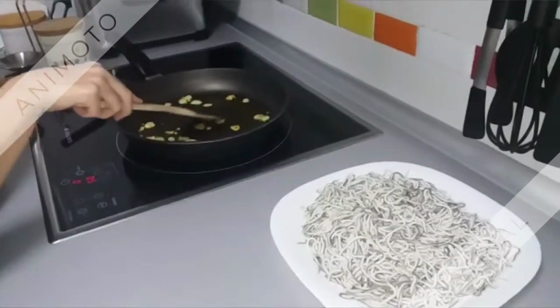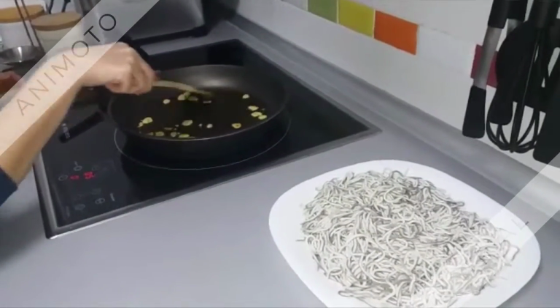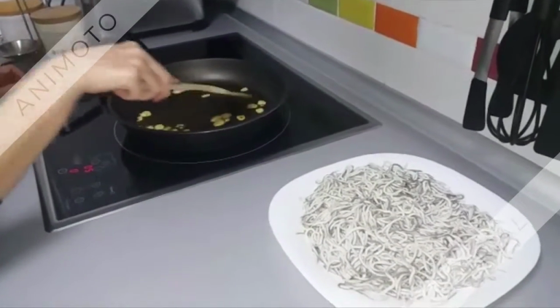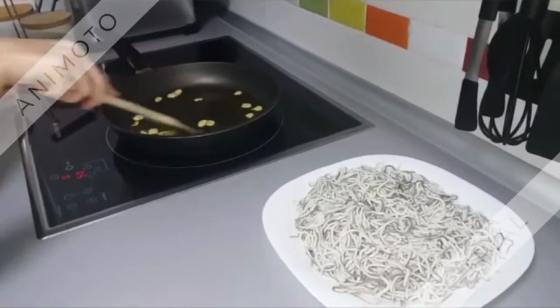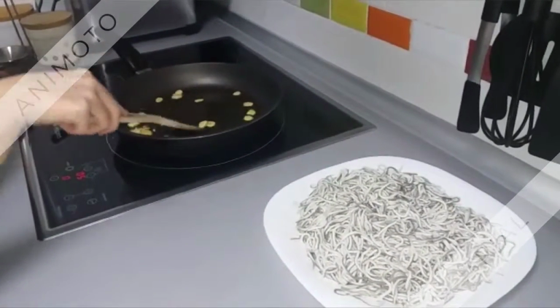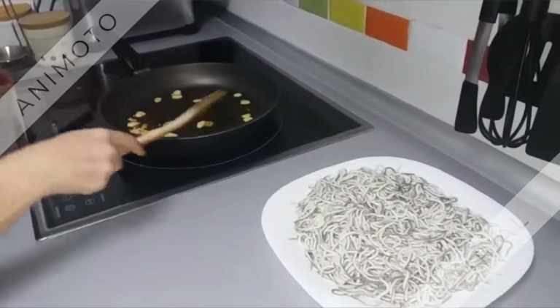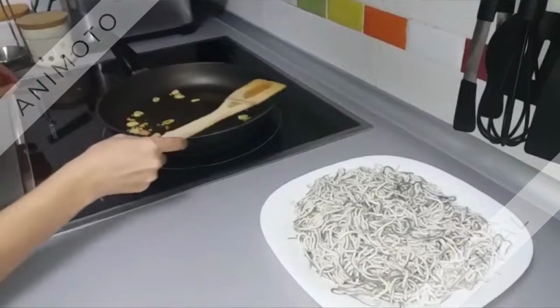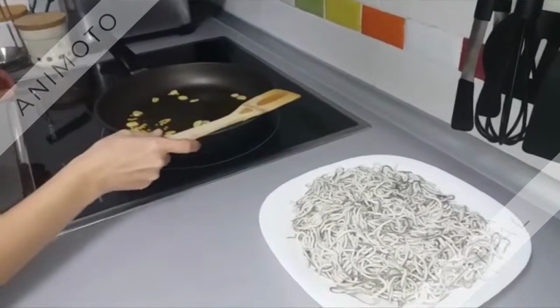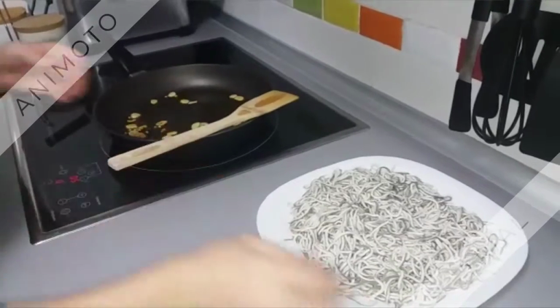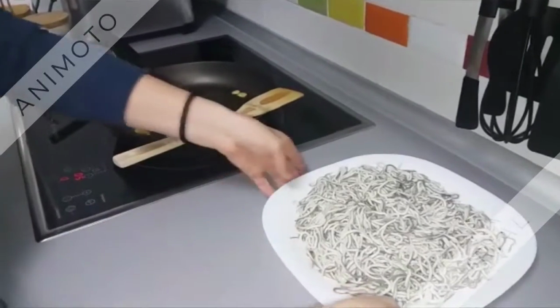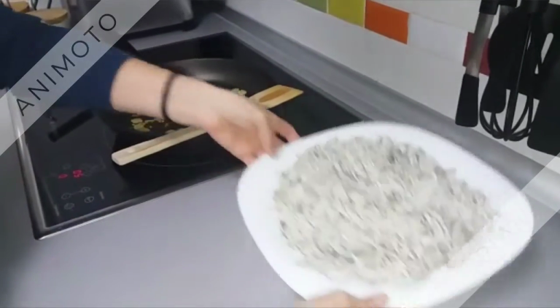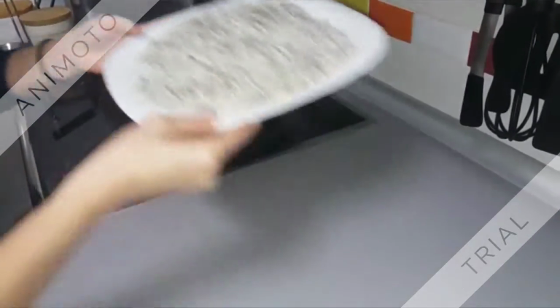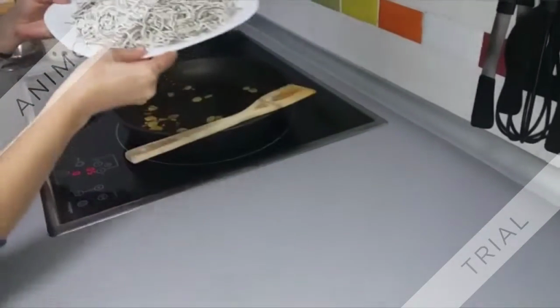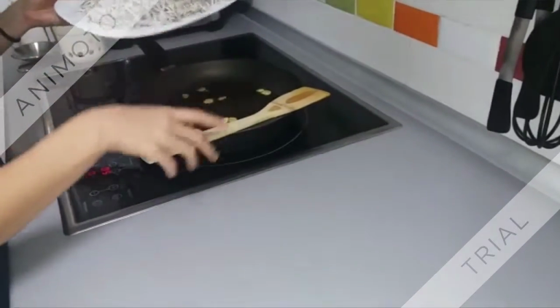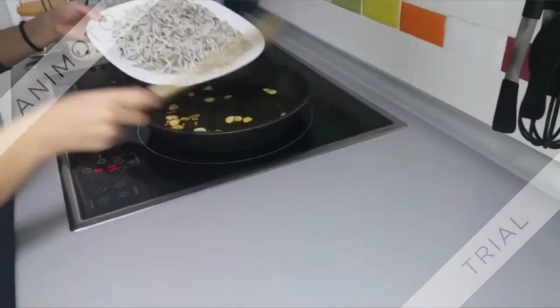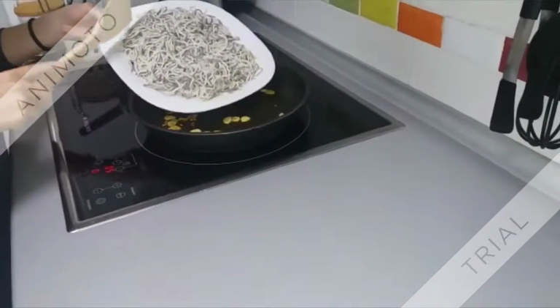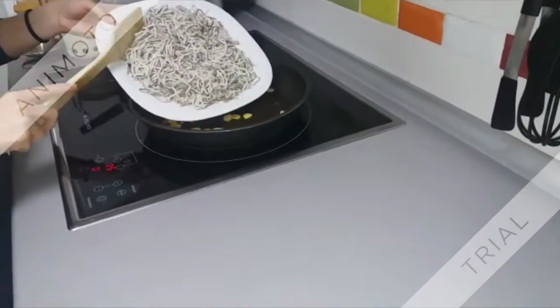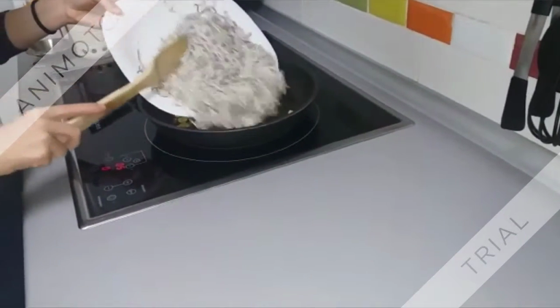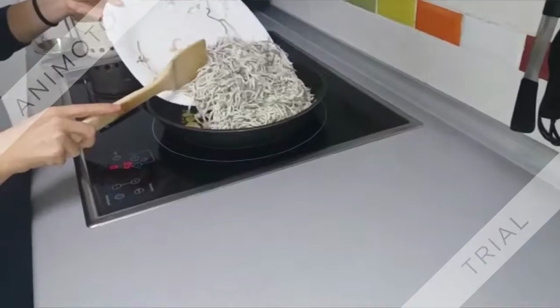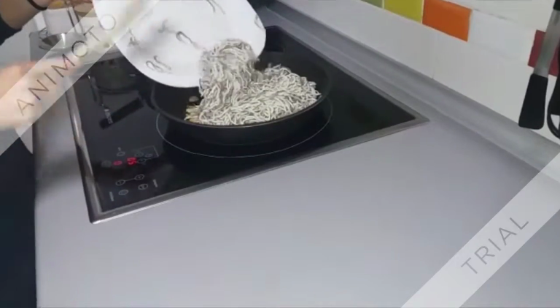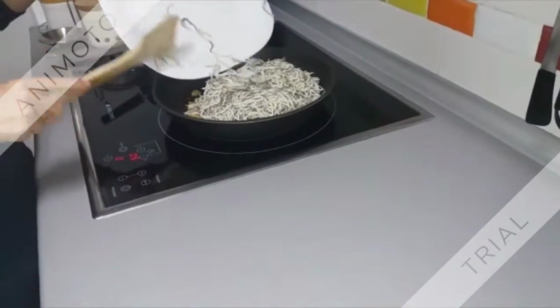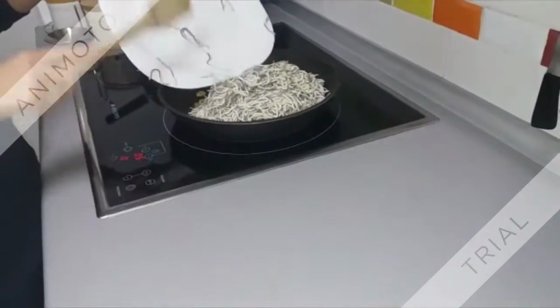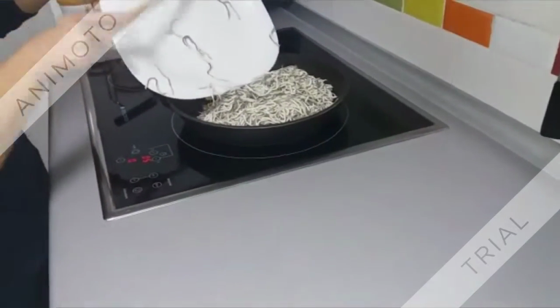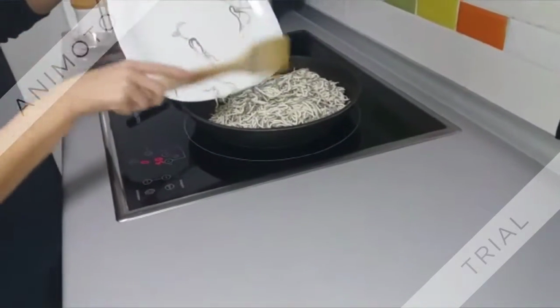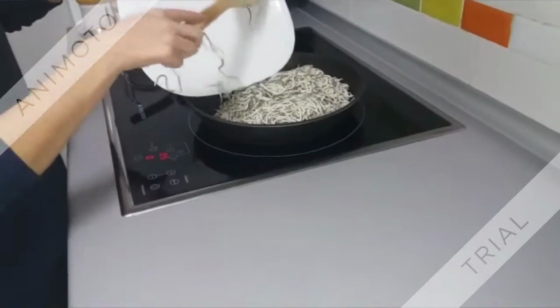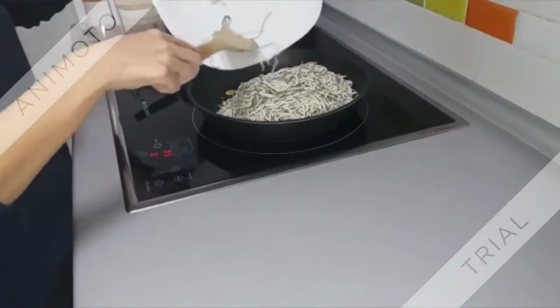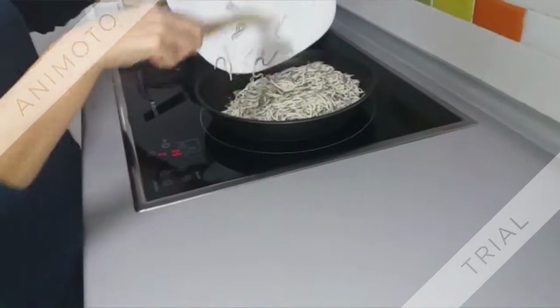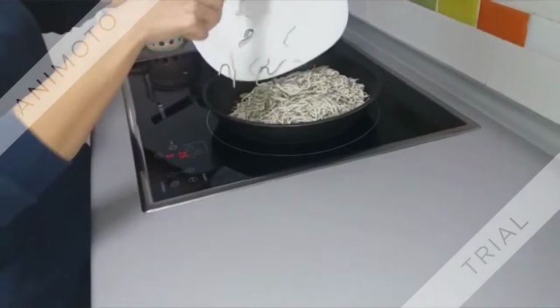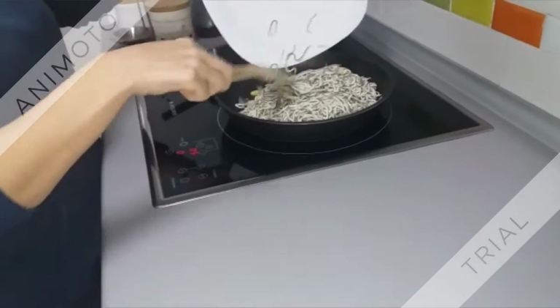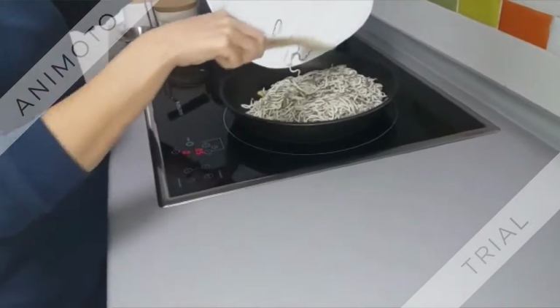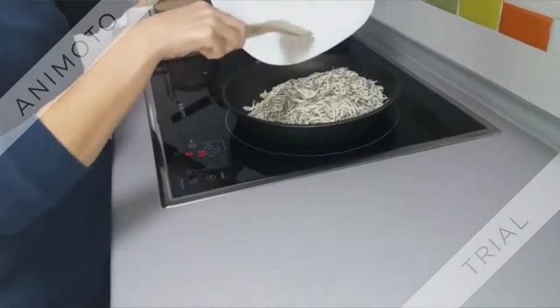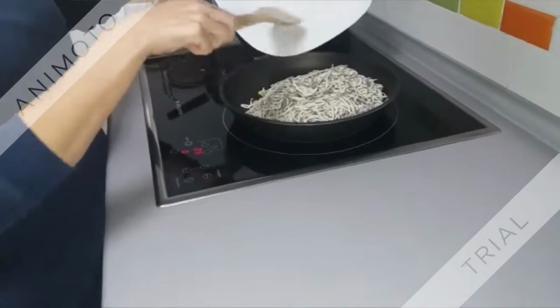Now, add the yolks before the garlic is fully fried and stir them constantly for 5 minutes more or less.